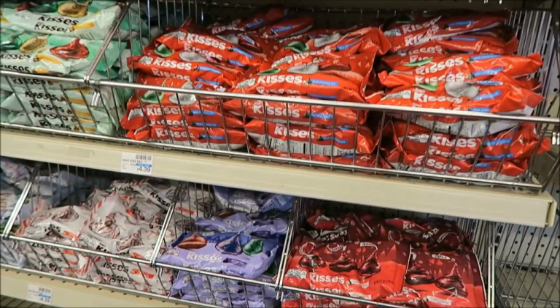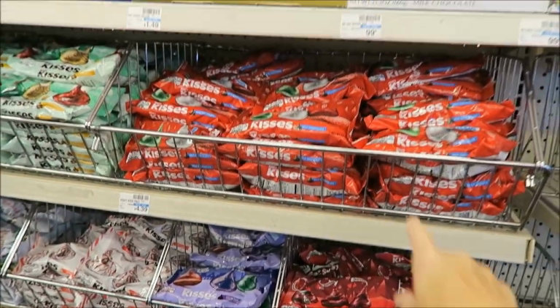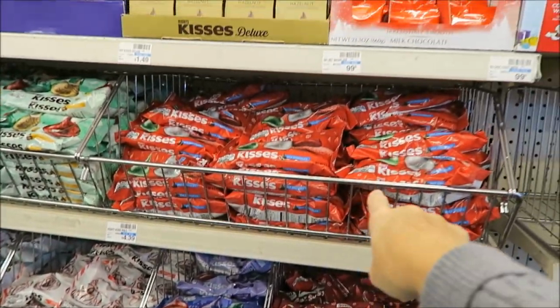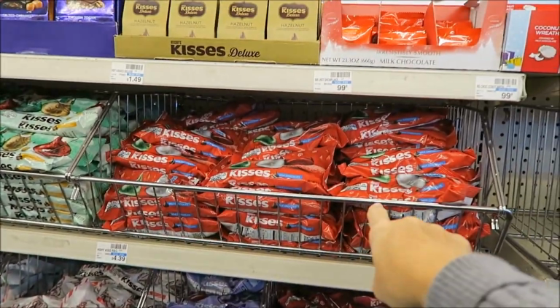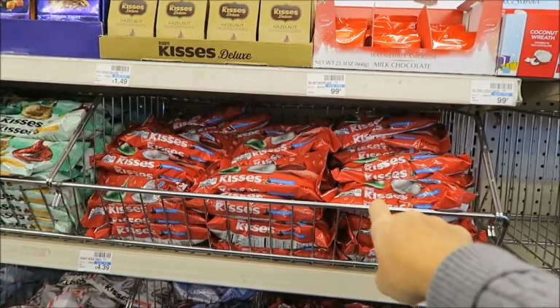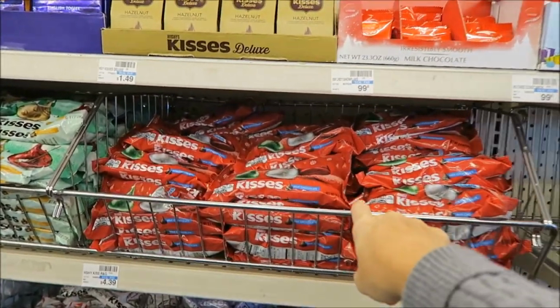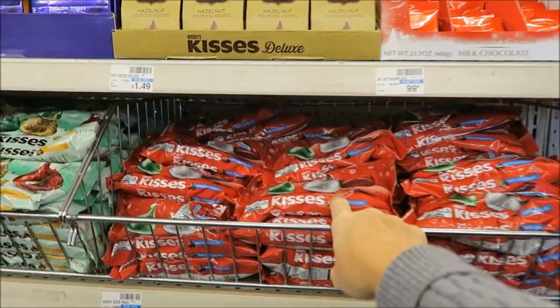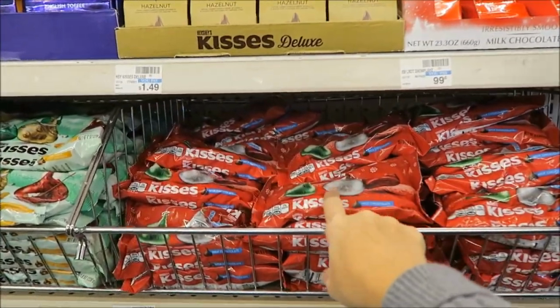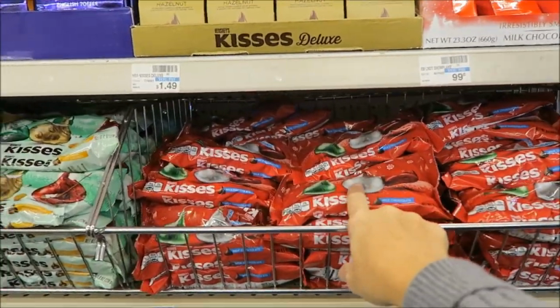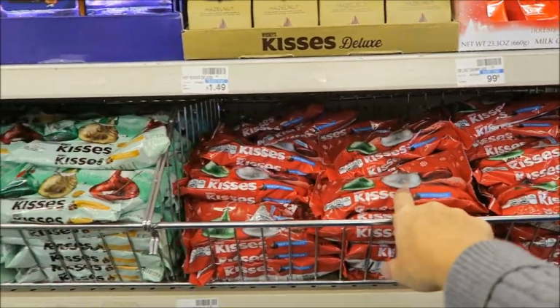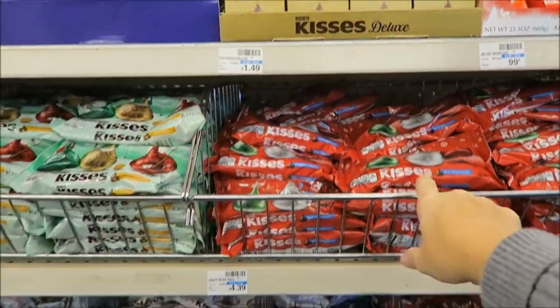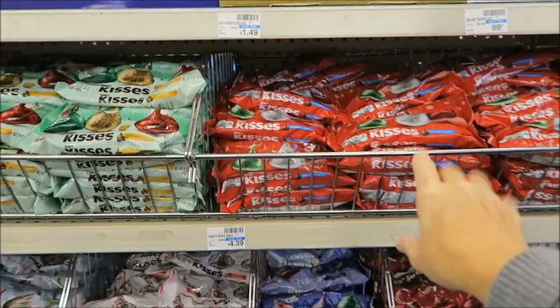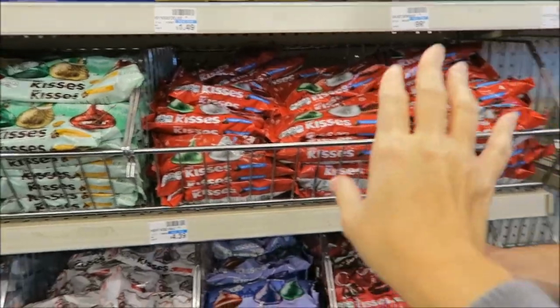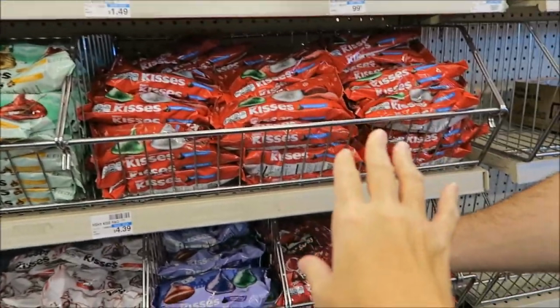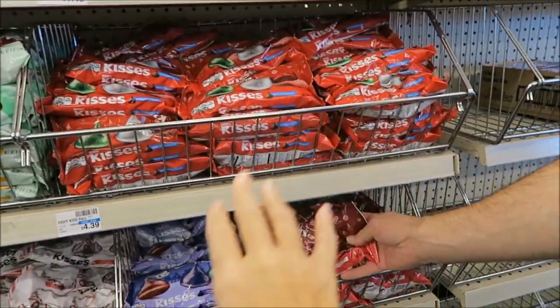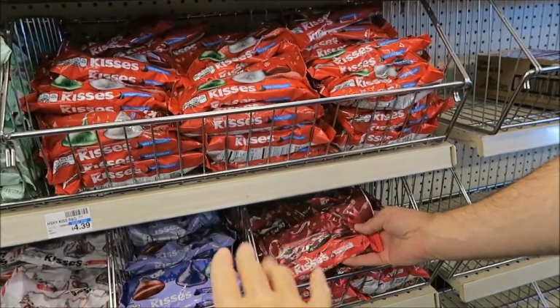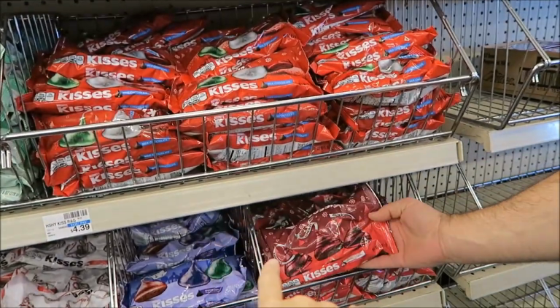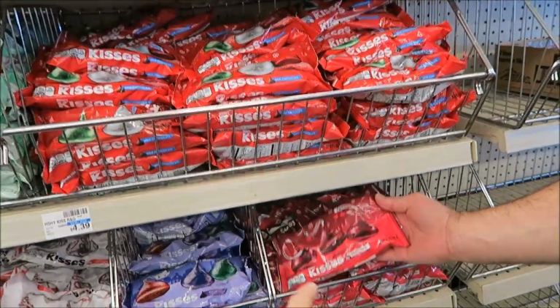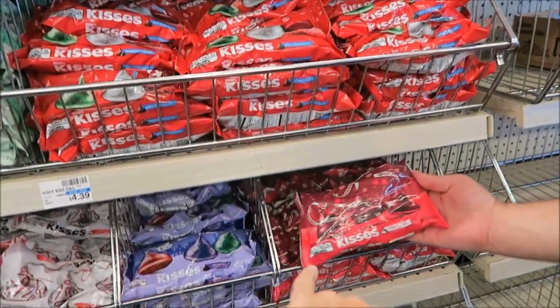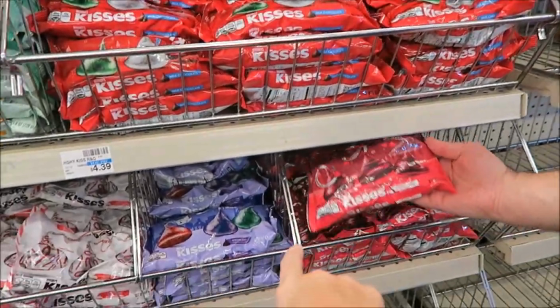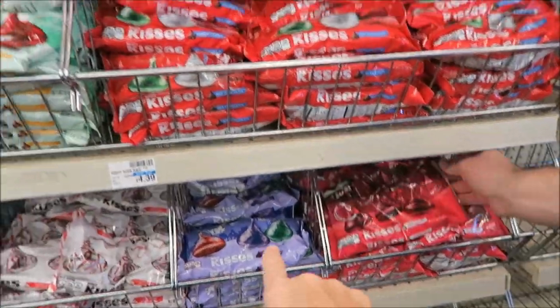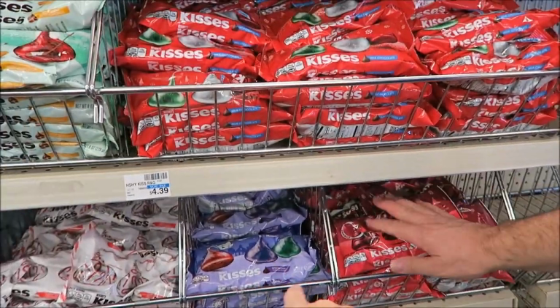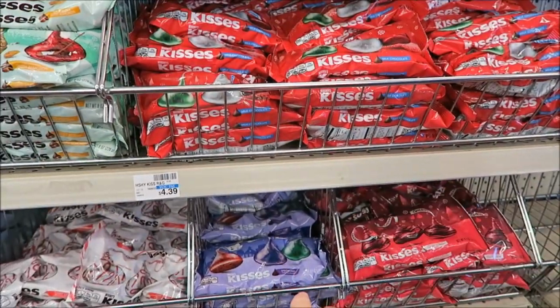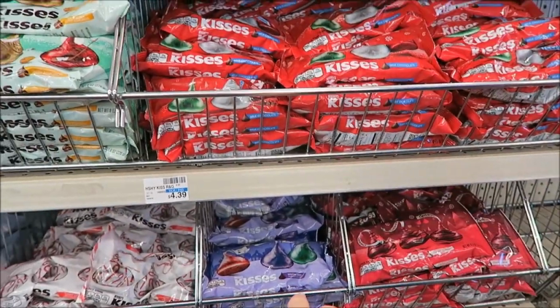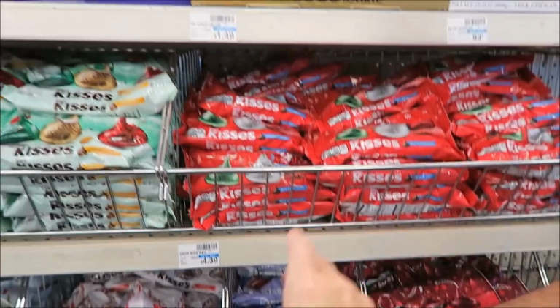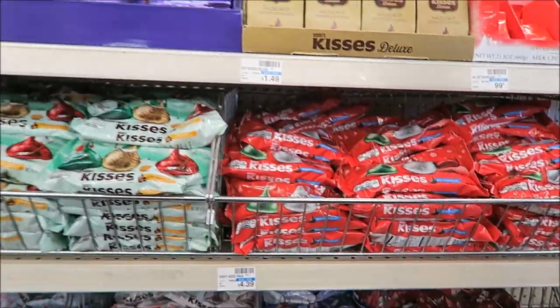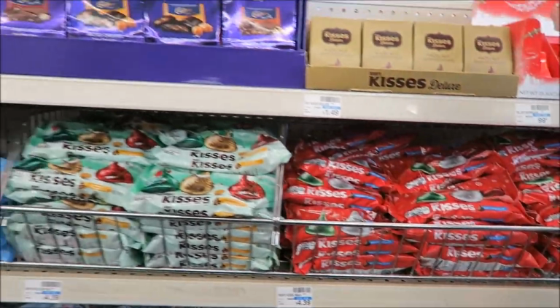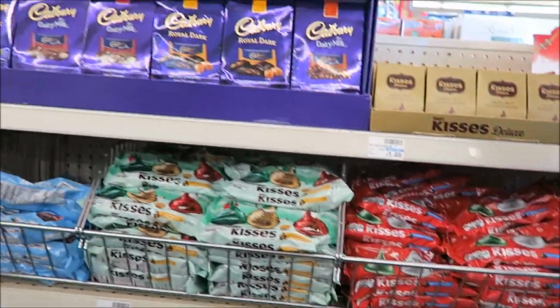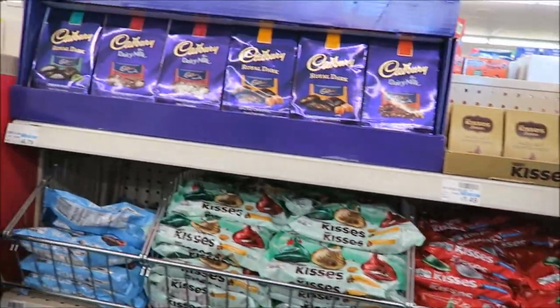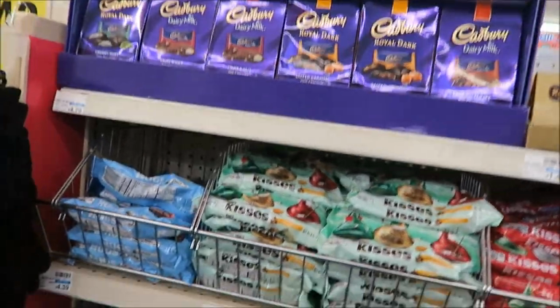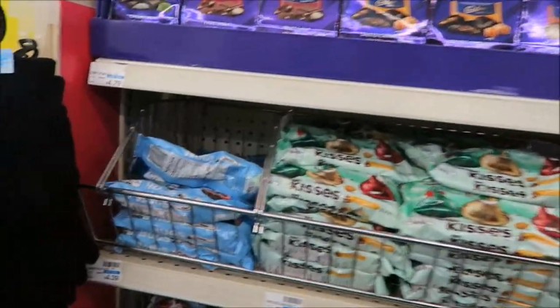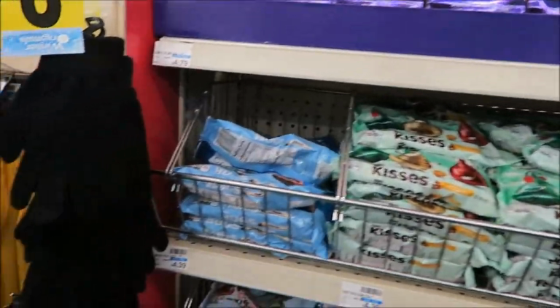They have new Hershey's Kisses that are in, like, sweaters. I've seen pictures of them — they're beautiful, they really are. They're cherry. I've seen them in people's pictures at Target.